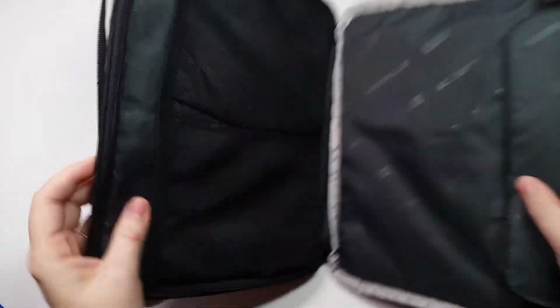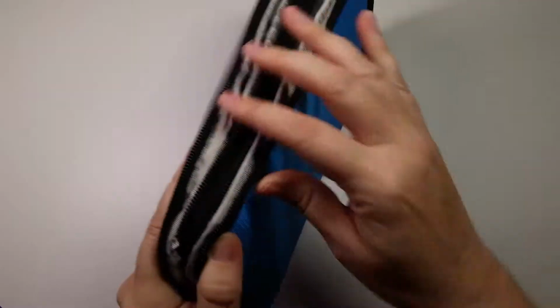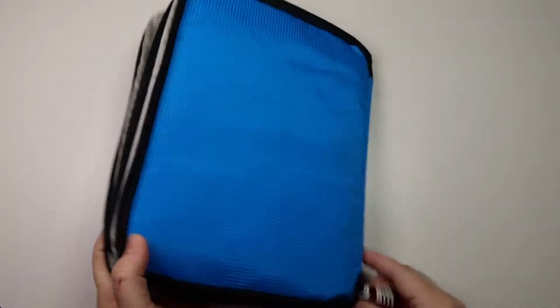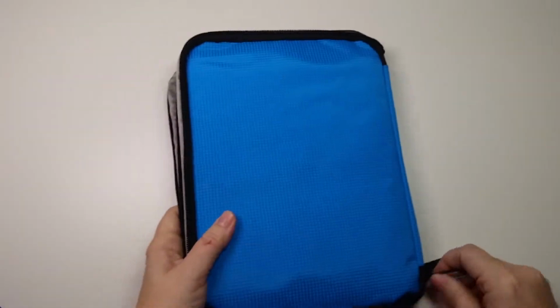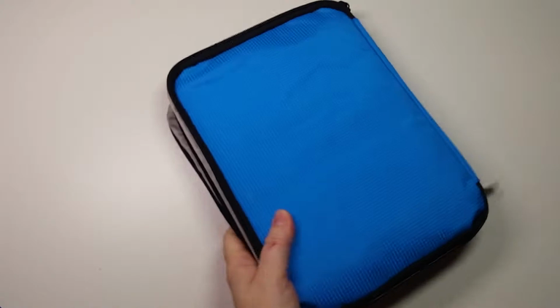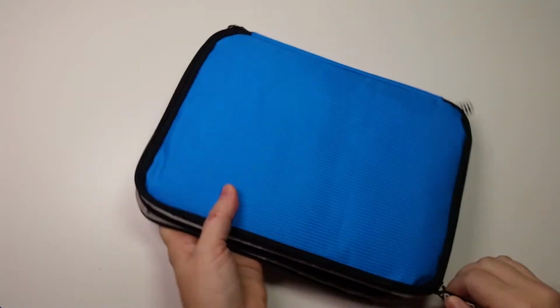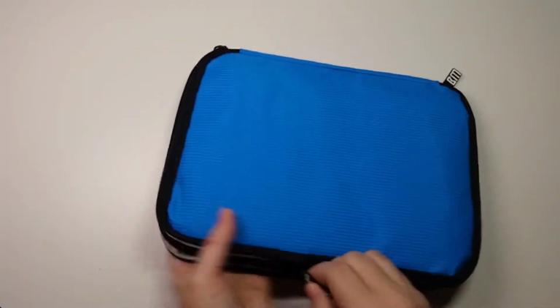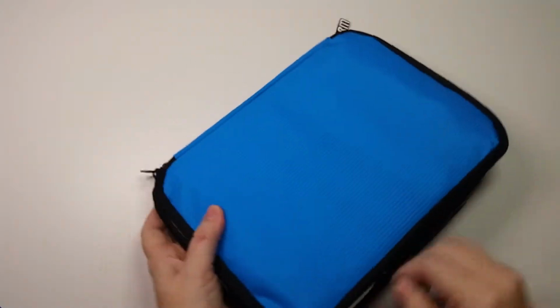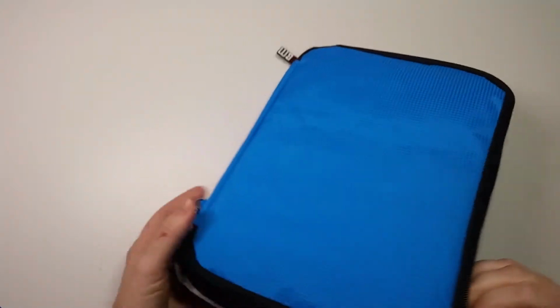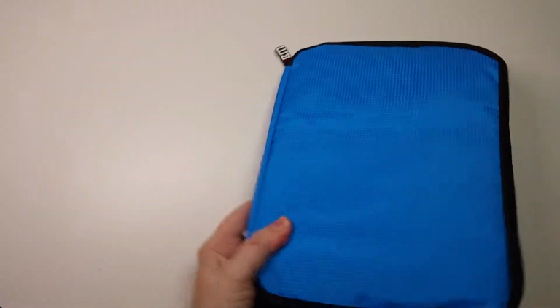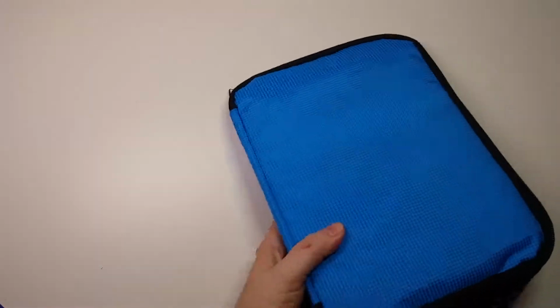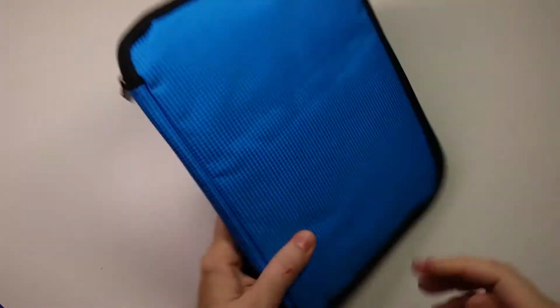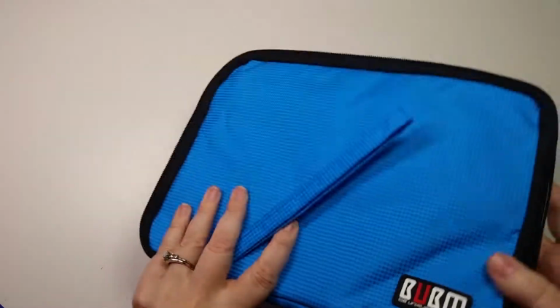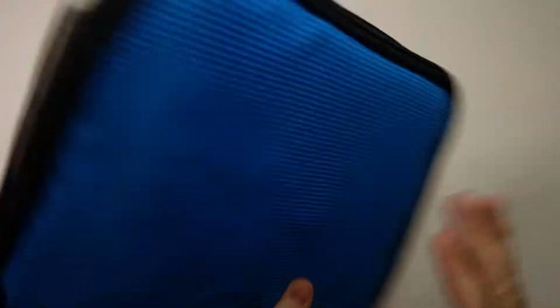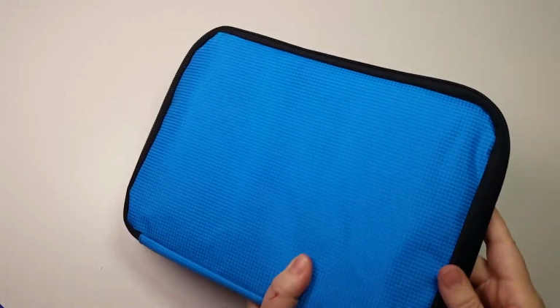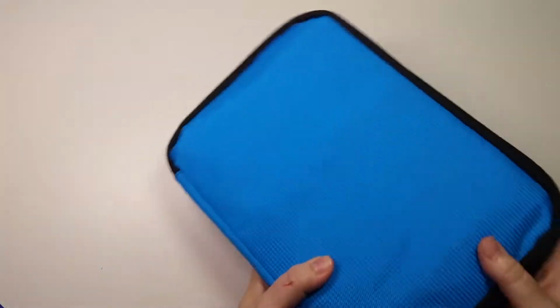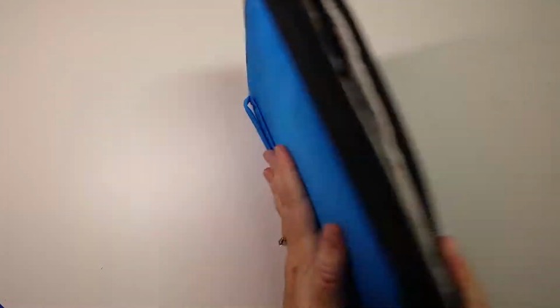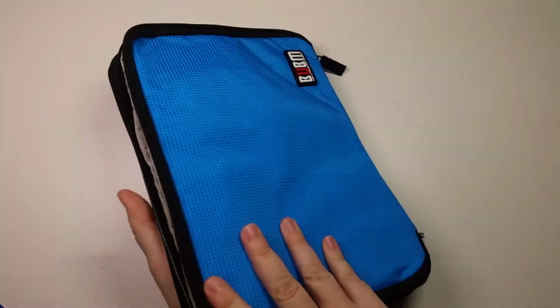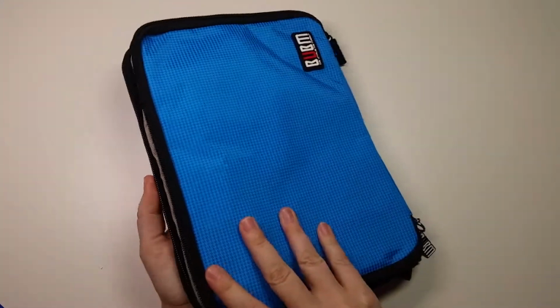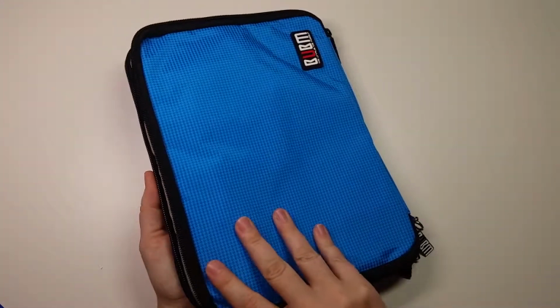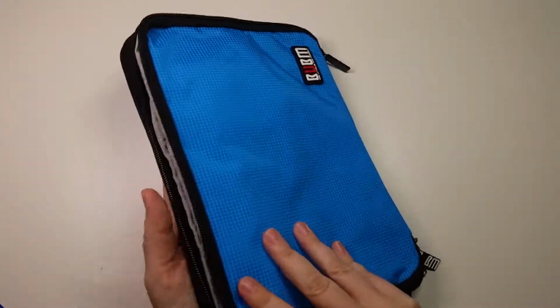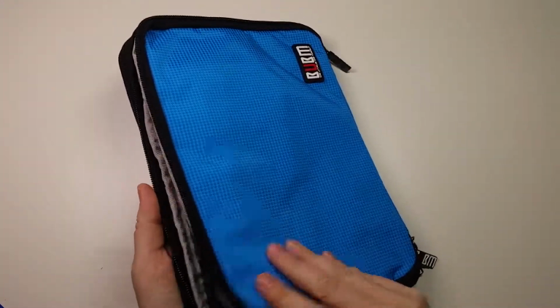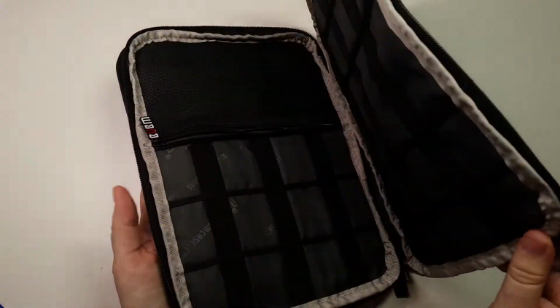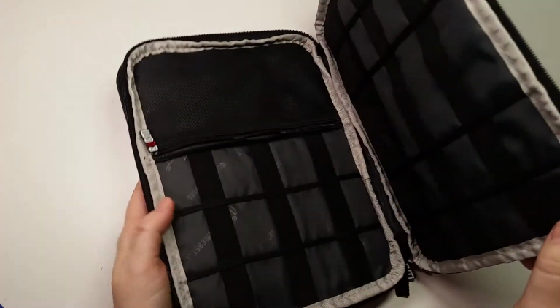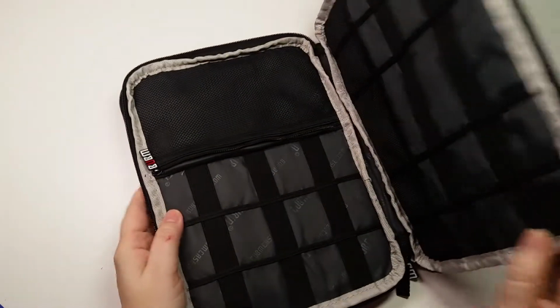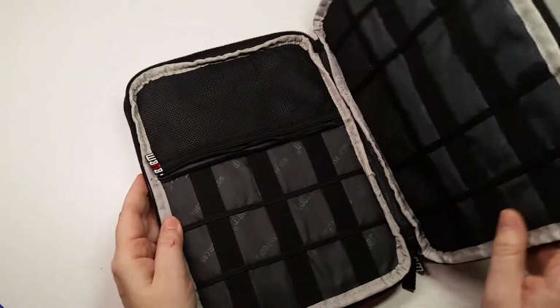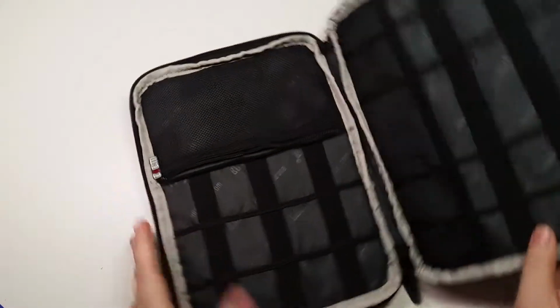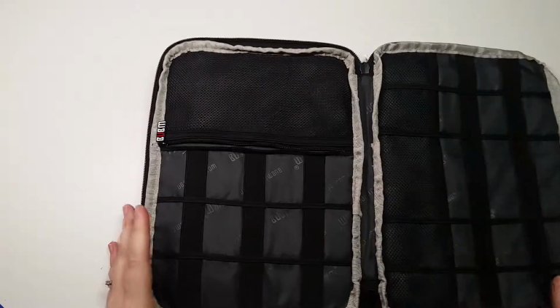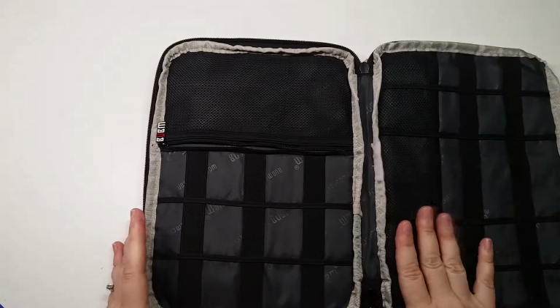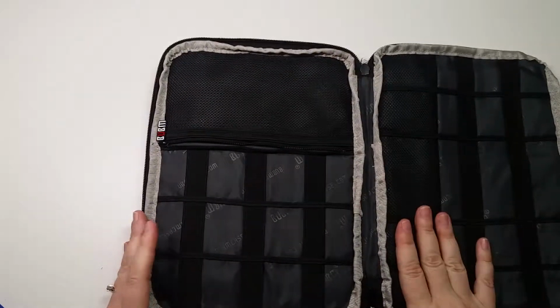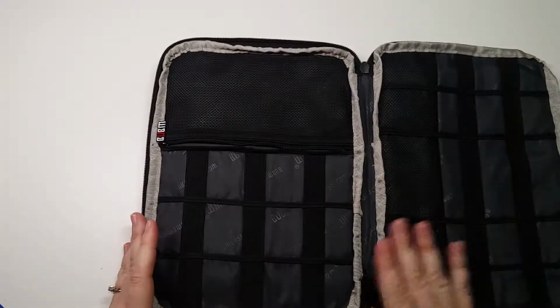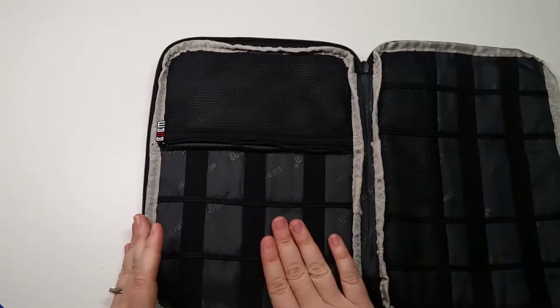Will an iPad fit? Will it still zip up with an iPad in it? And the answer is yes. So for this kind of case, you can put your iPad there. Now the other things we talked about needing with anything like that —